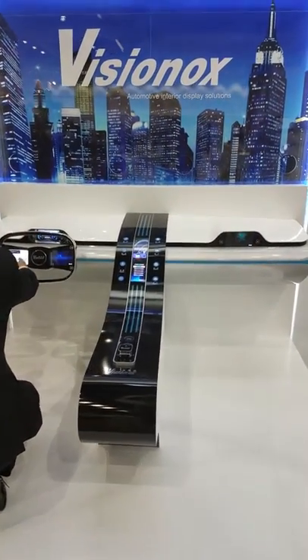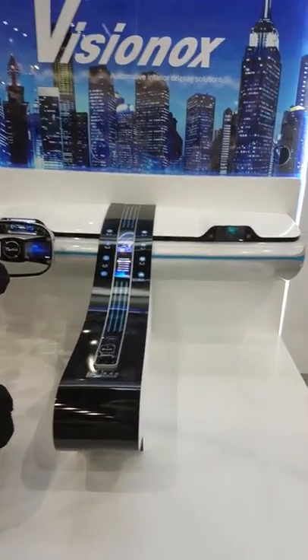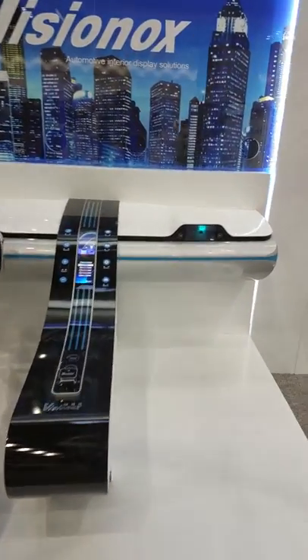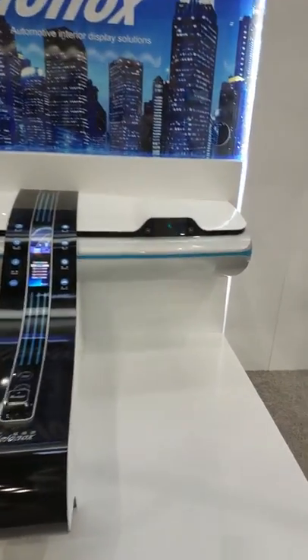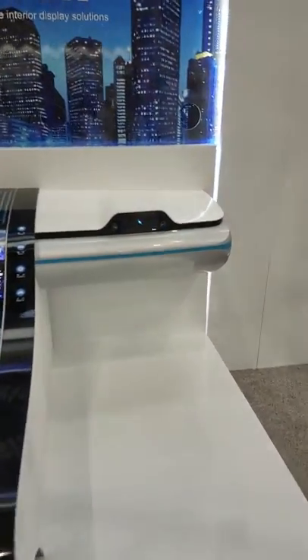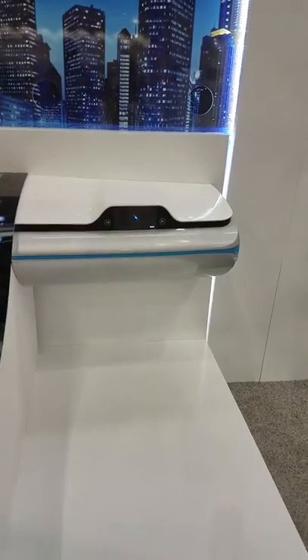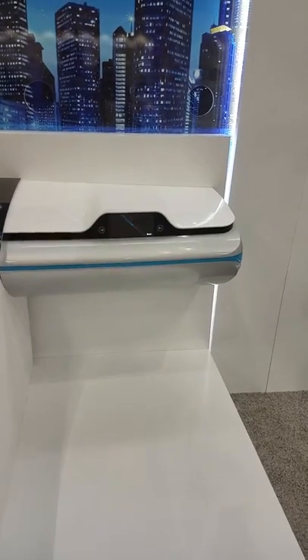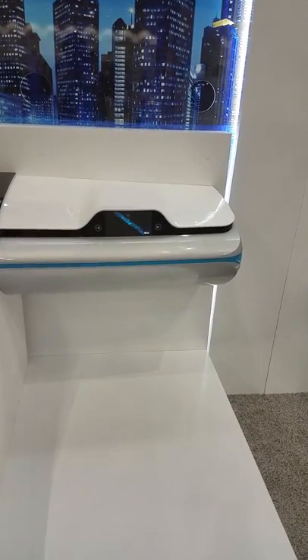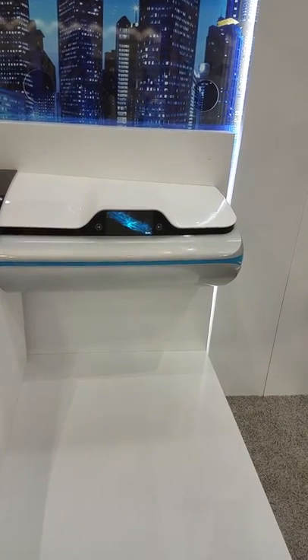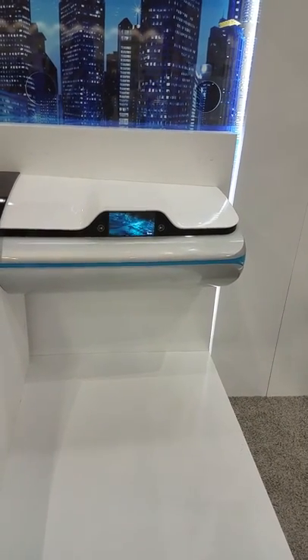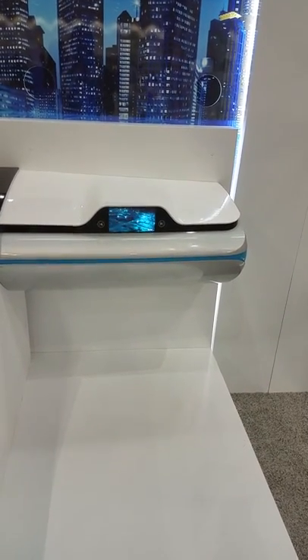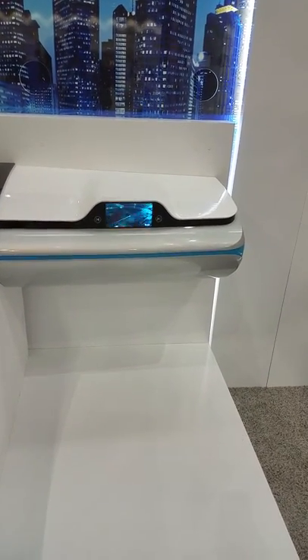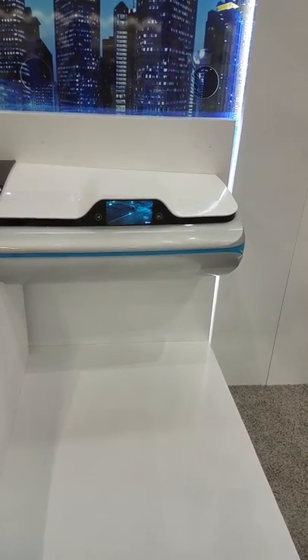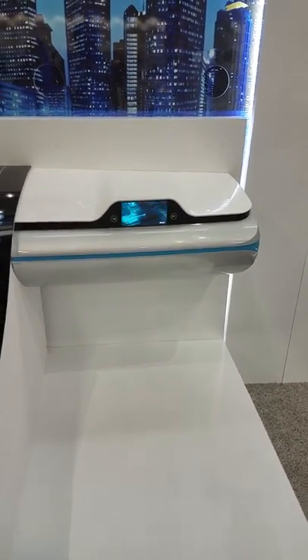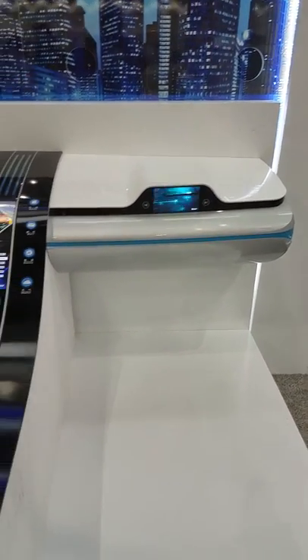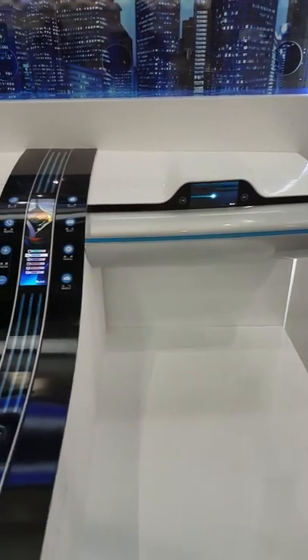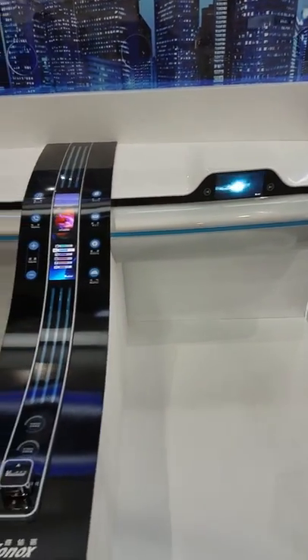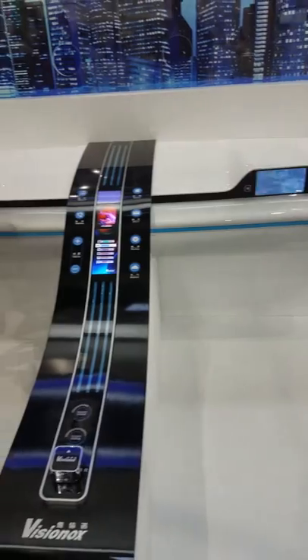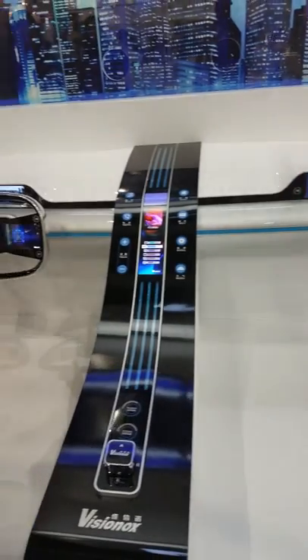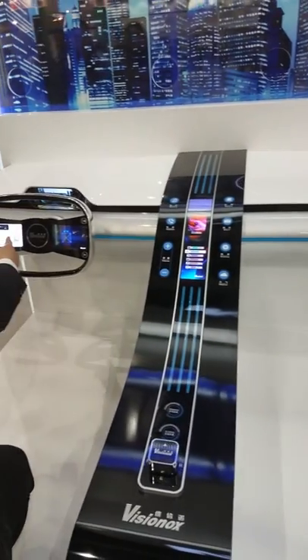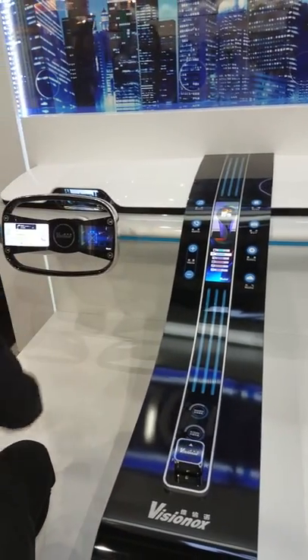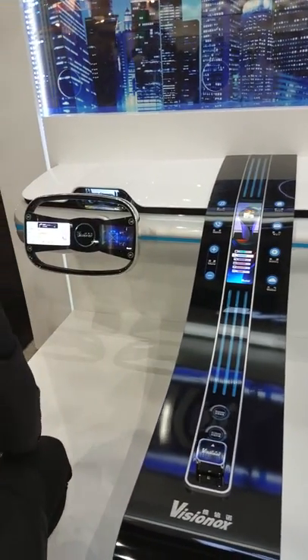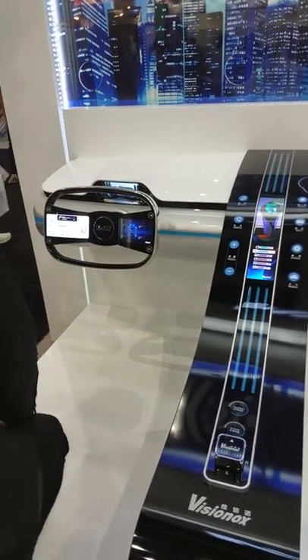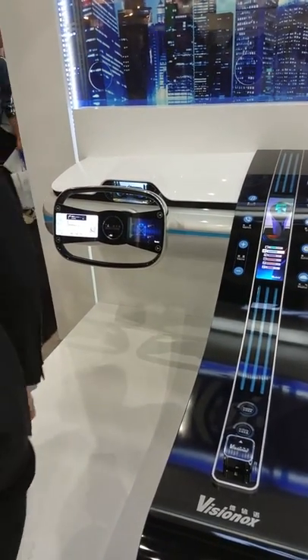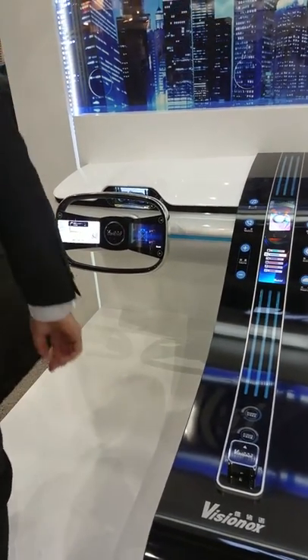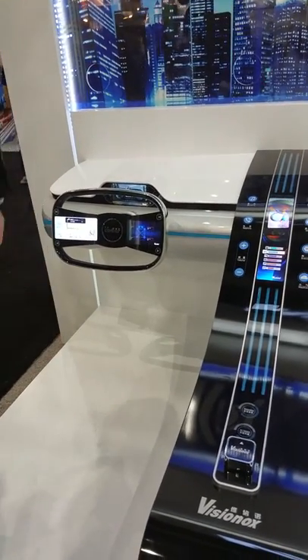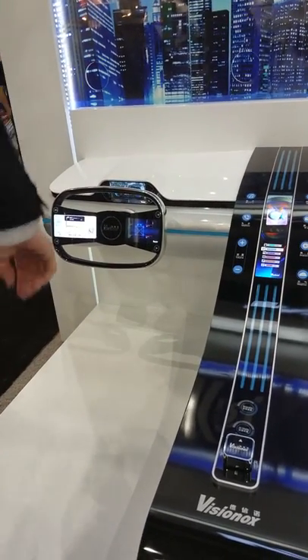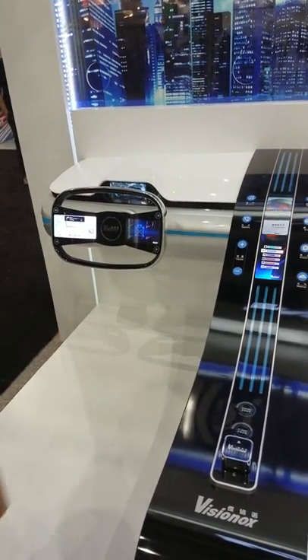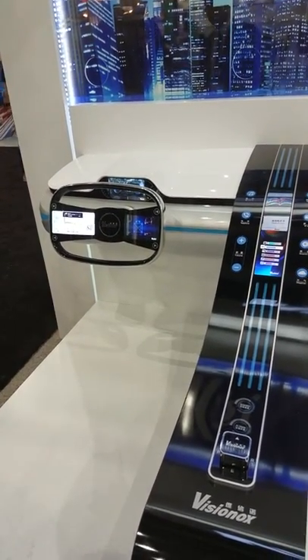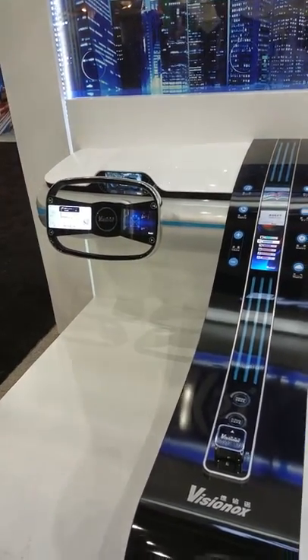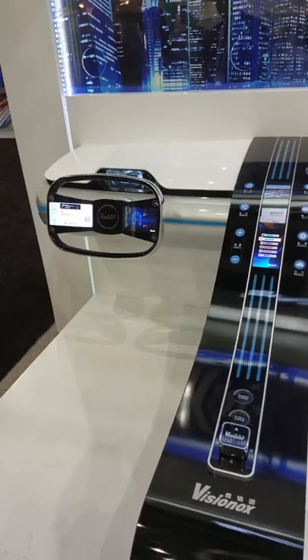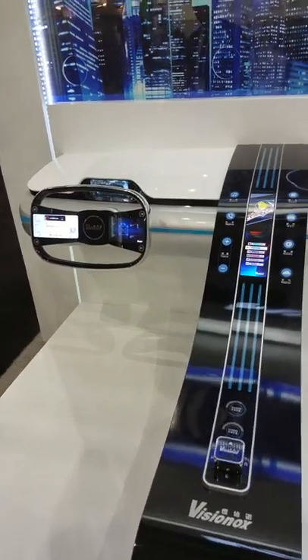The passengers are also having a good time here watching some video. This is really neat — the navigation system is connected to the steering wheel.